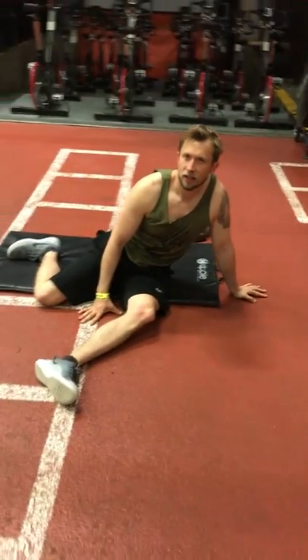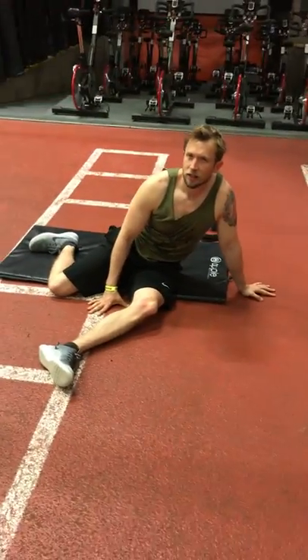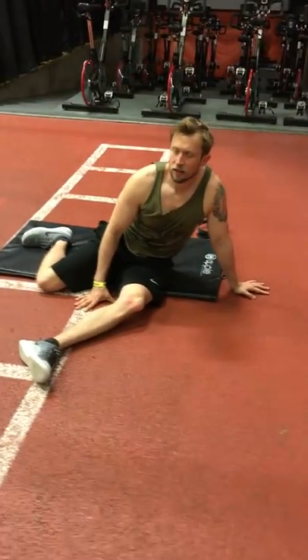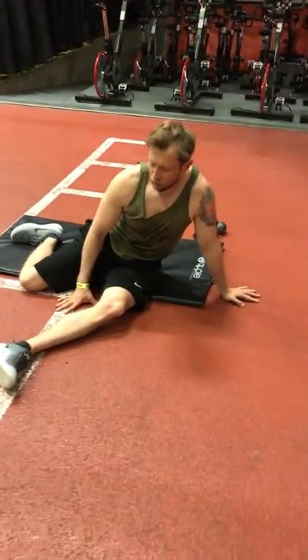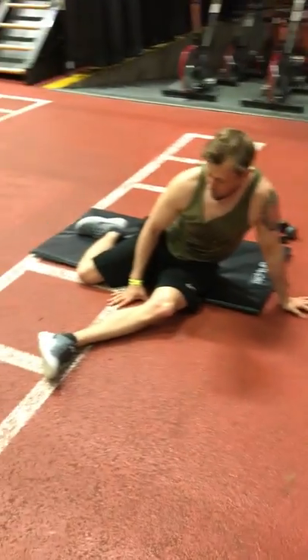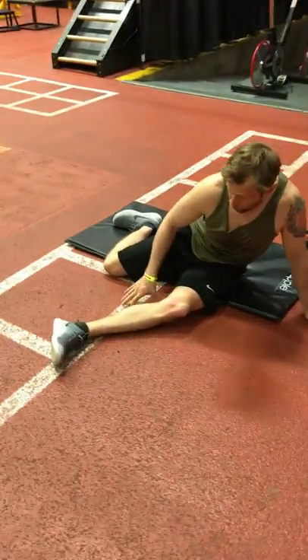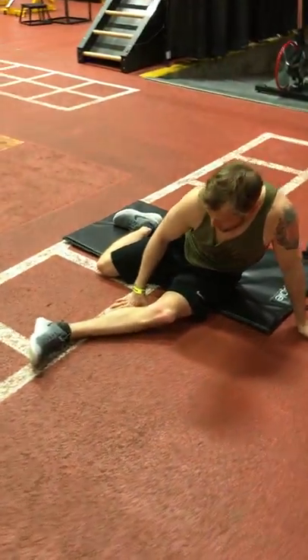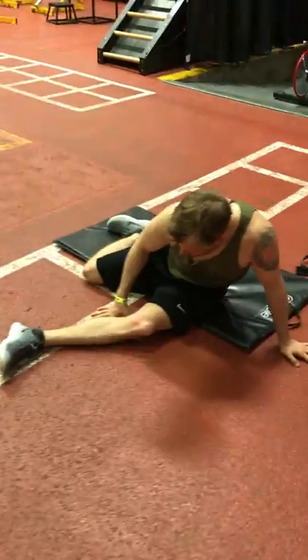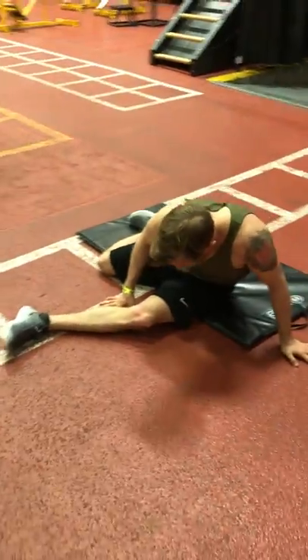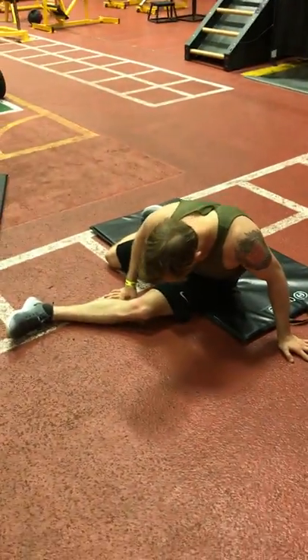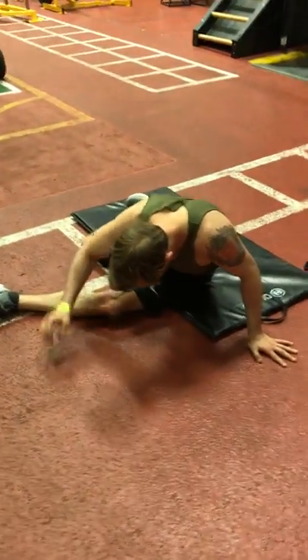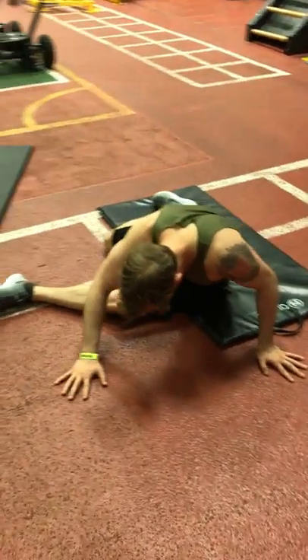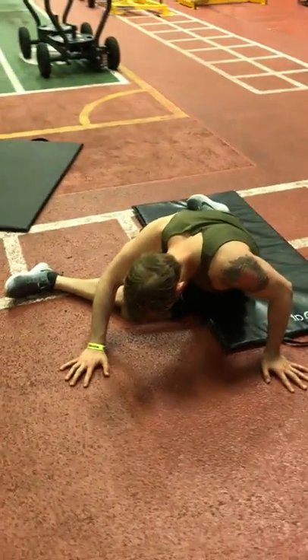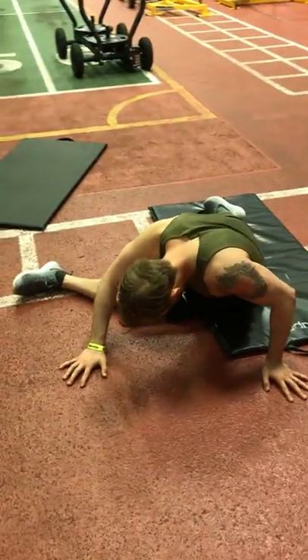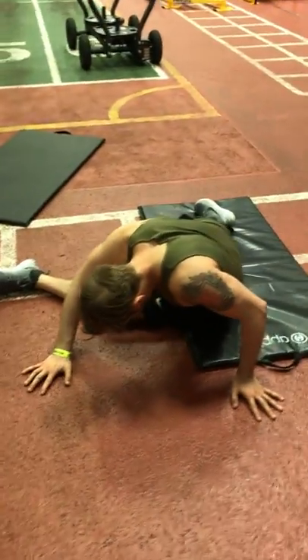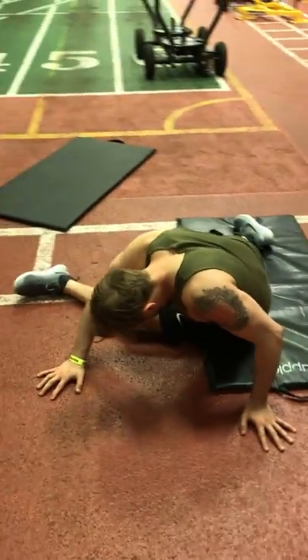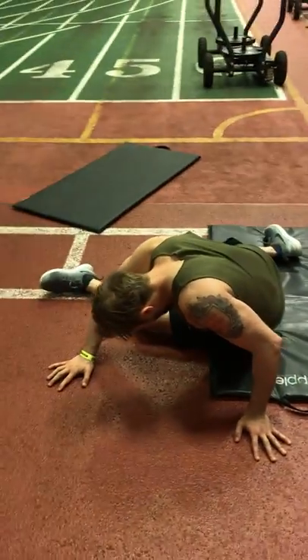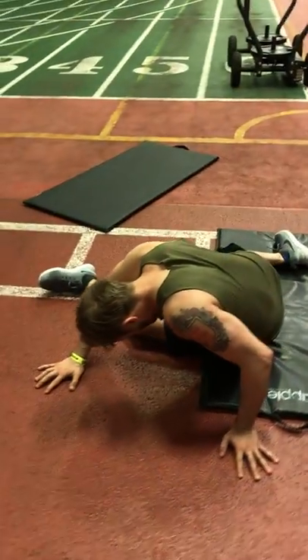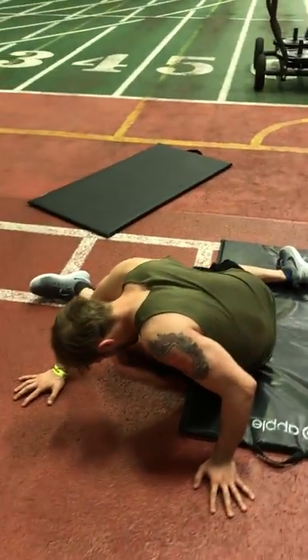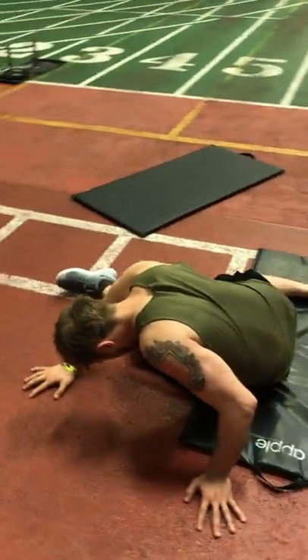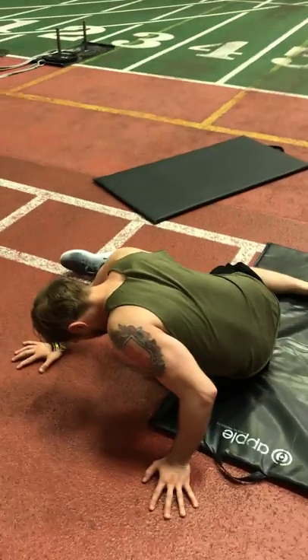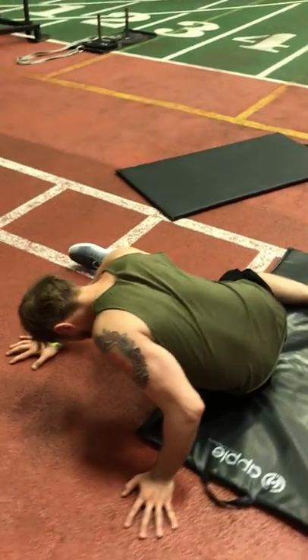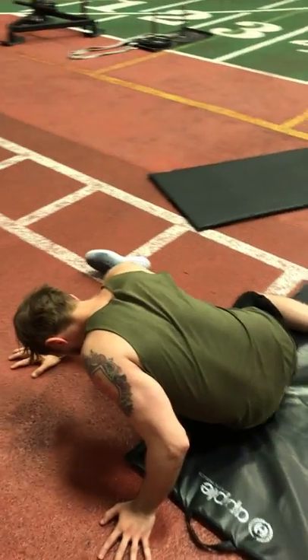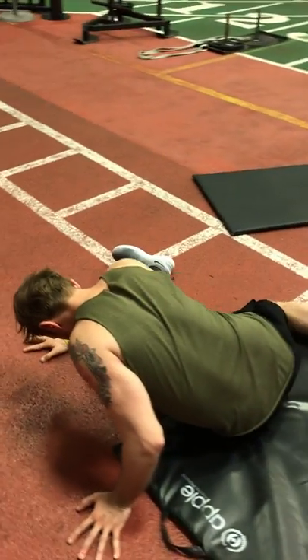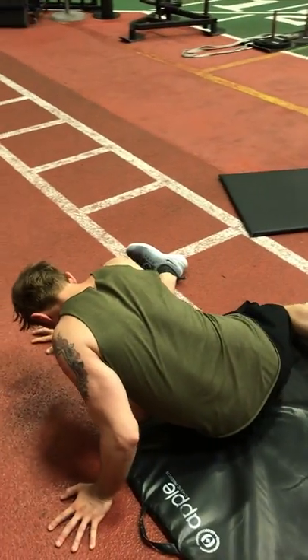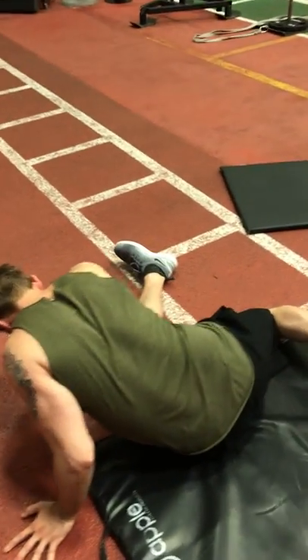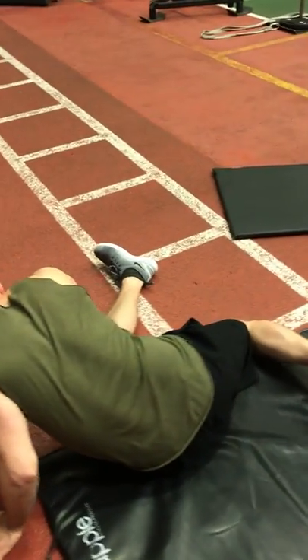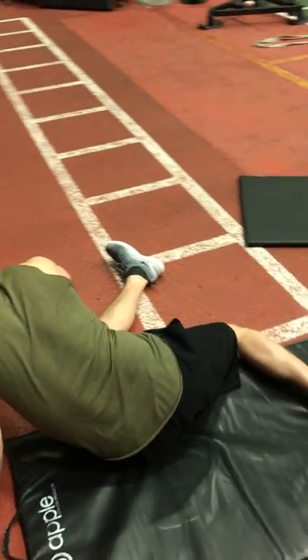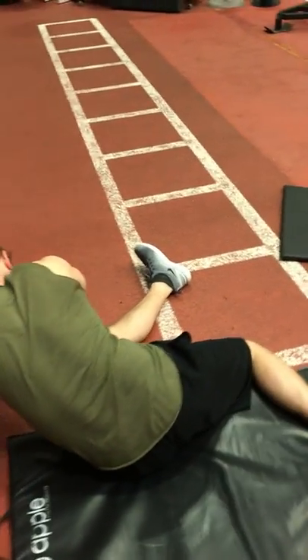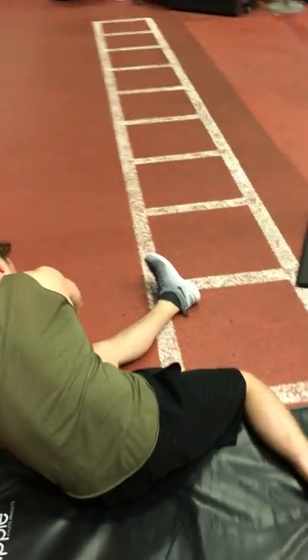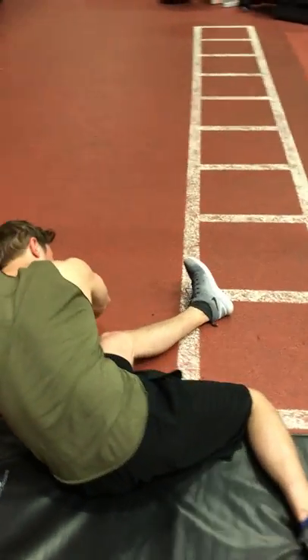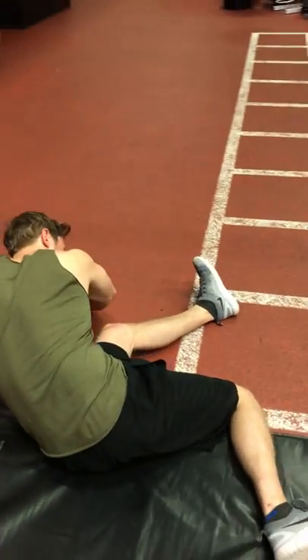You can fold over and do that one, yeah. Like you just fold over? Yeah. So you're going to try to screw that foot upwards — the front foot, sorry. Yeah, that one.